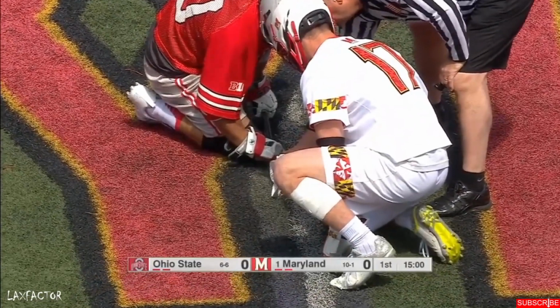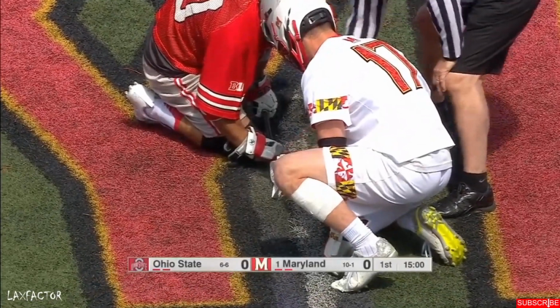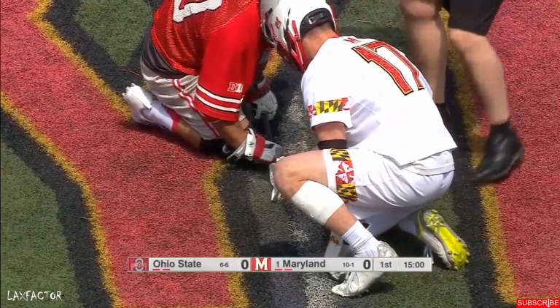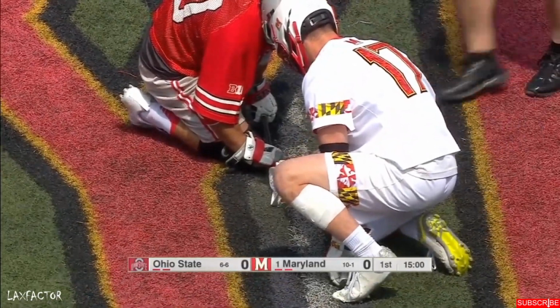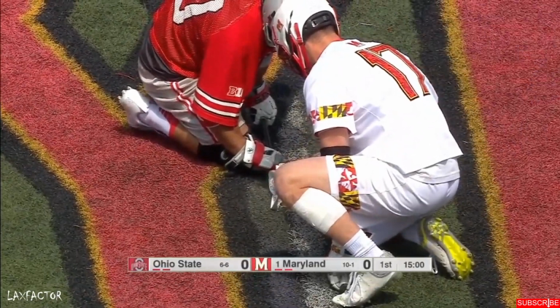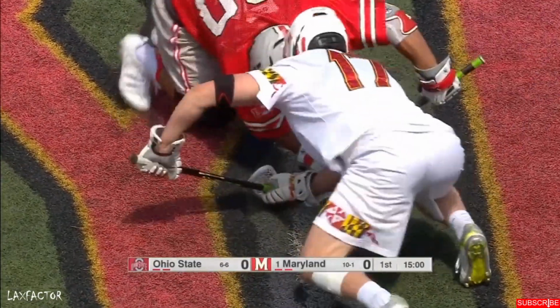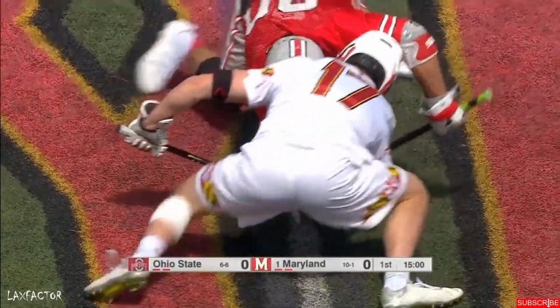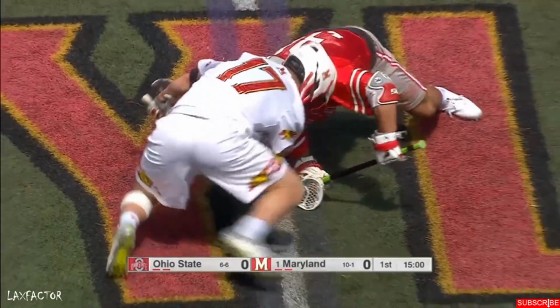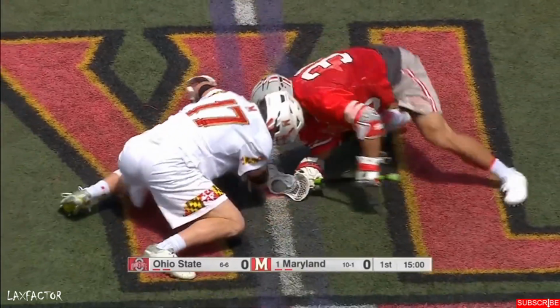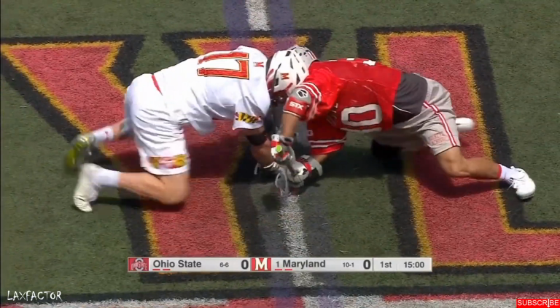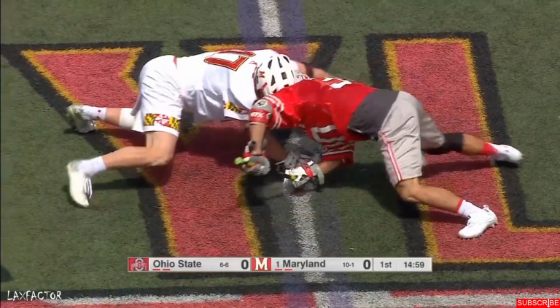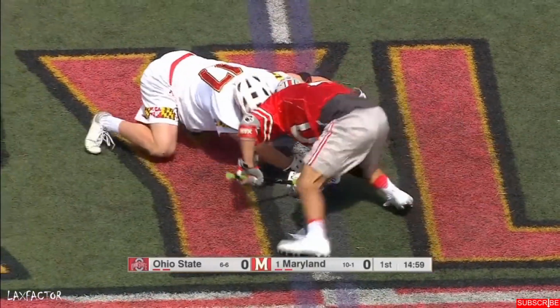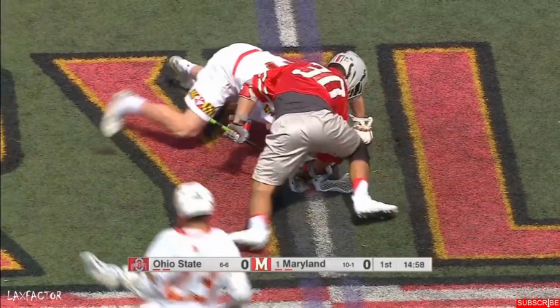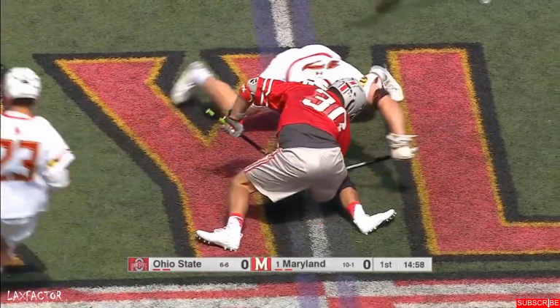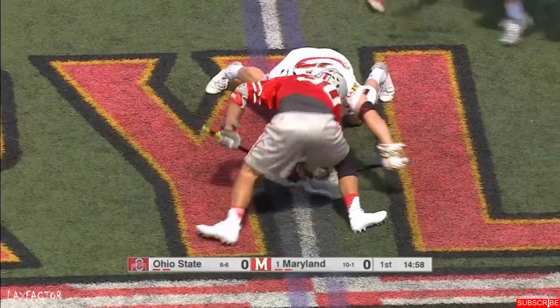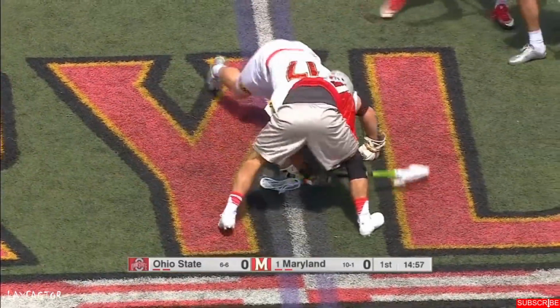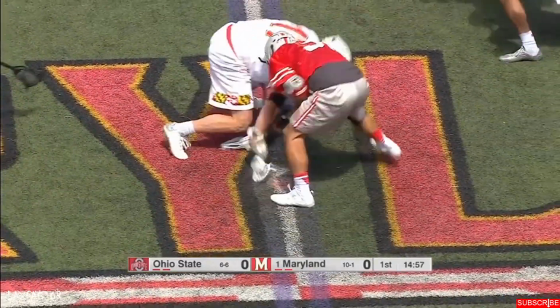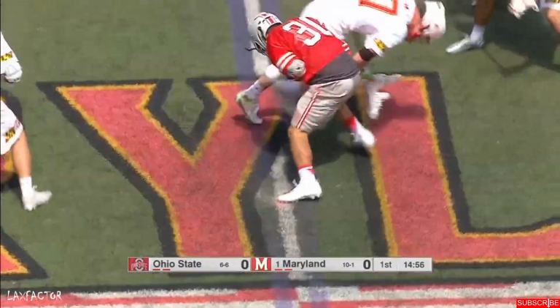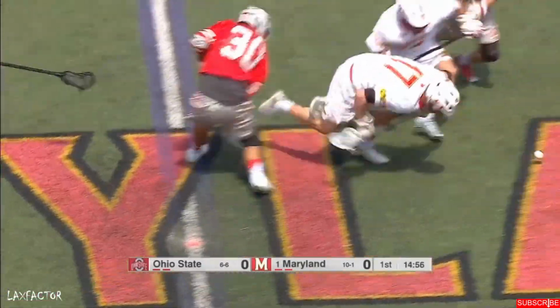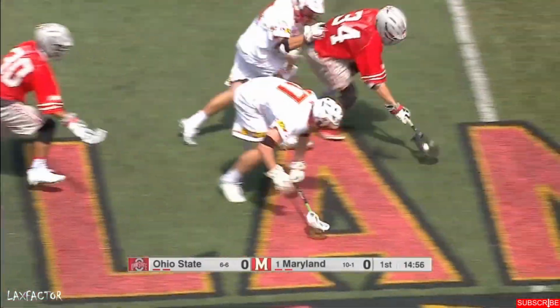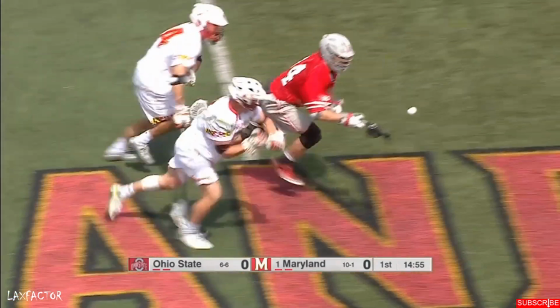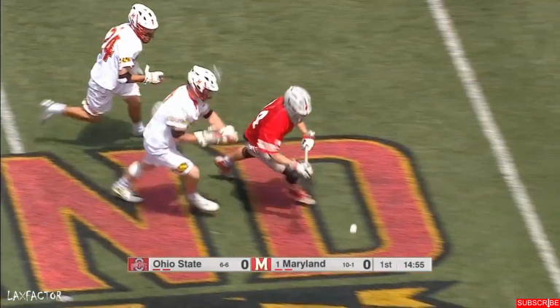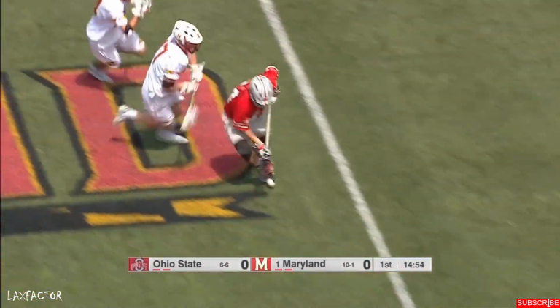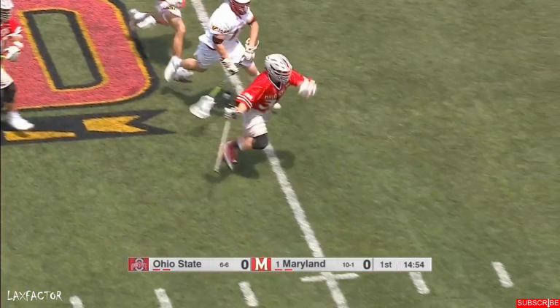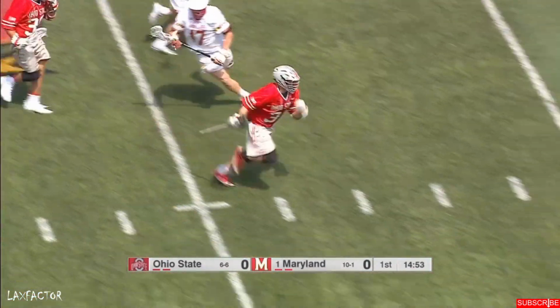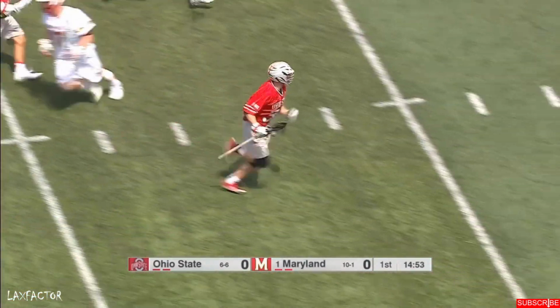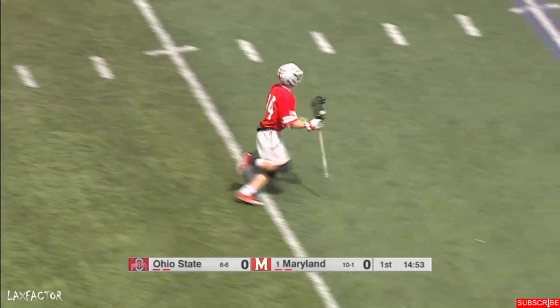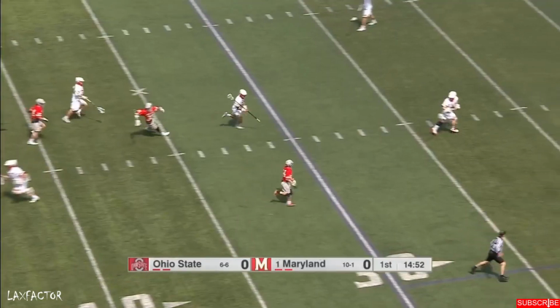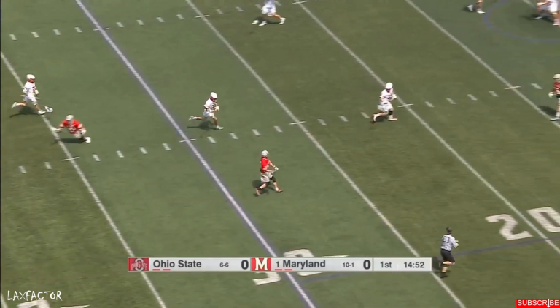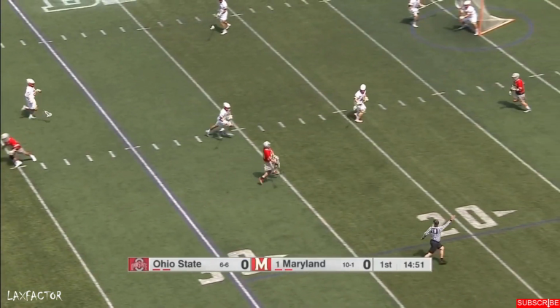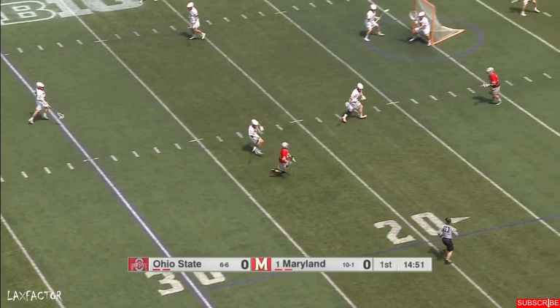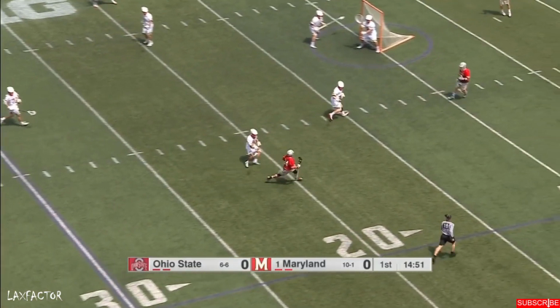Faceoff X, Maryland and Ohio State. We are ready for some lacrosse. Austin Henningsen getting the first draw for the Terps. The freshman Justin Inasio for Ohio State and Ryan Tarafenko picks up the ground ball.